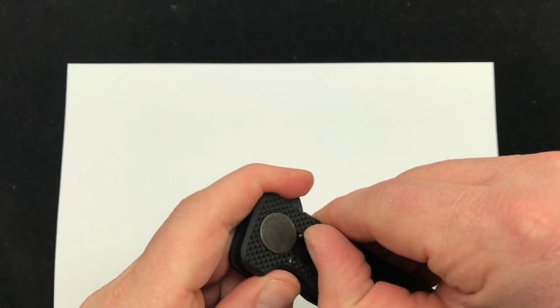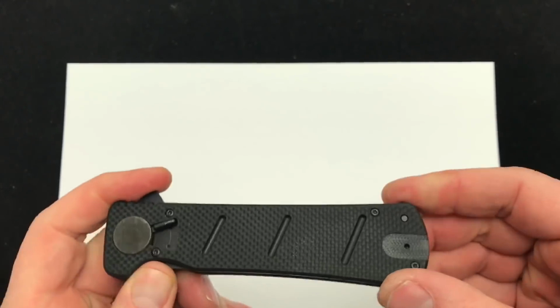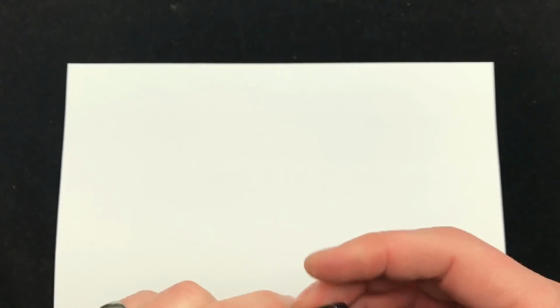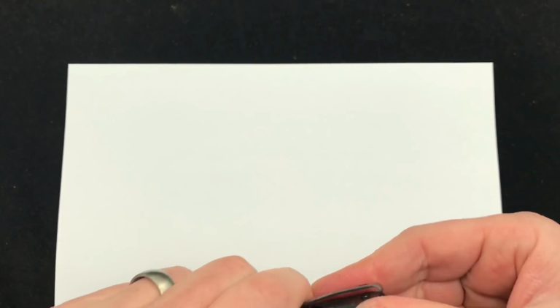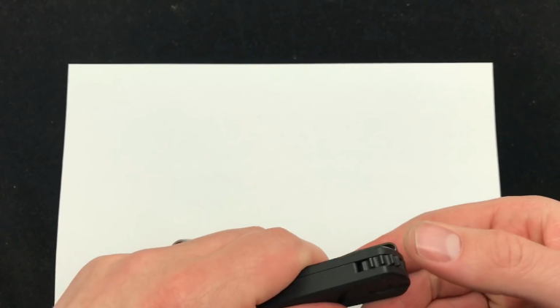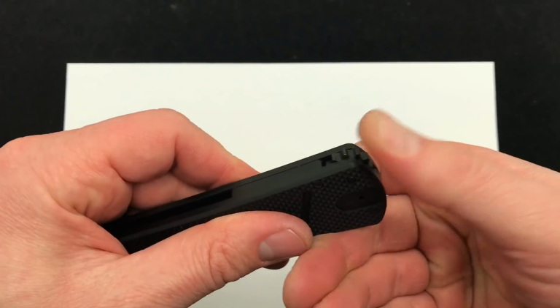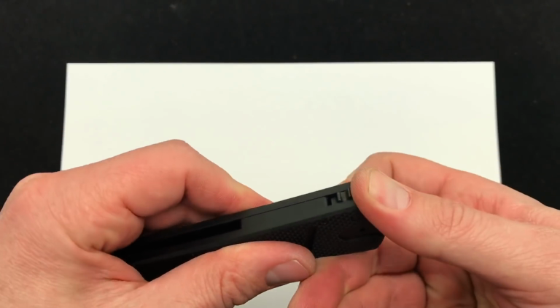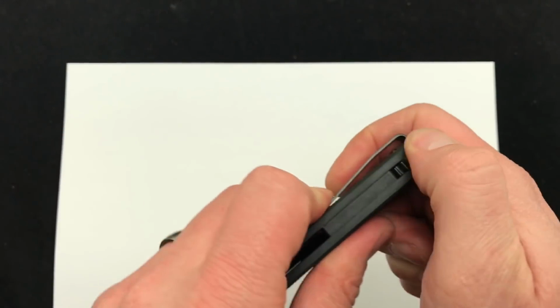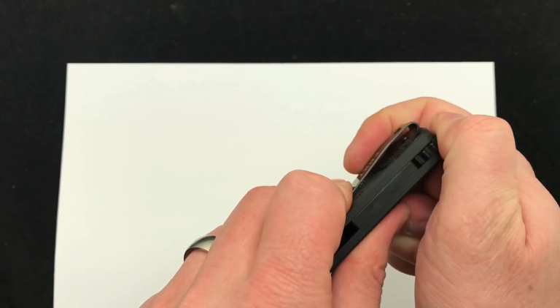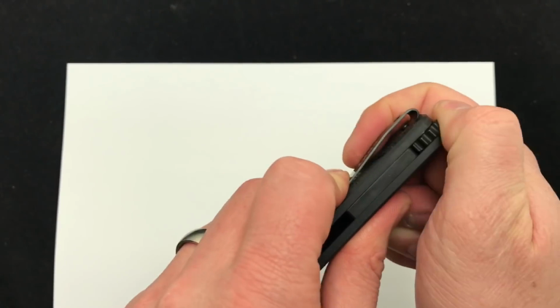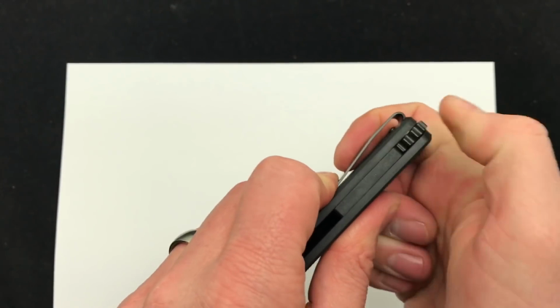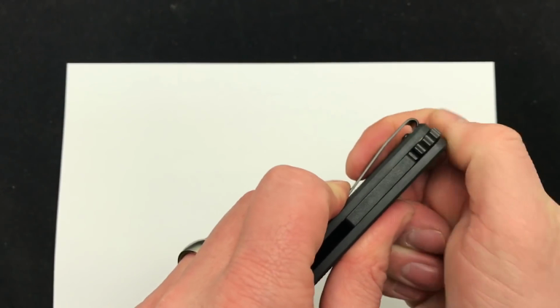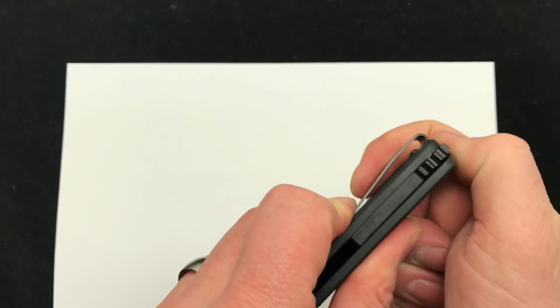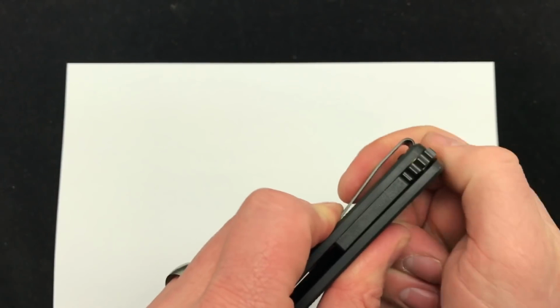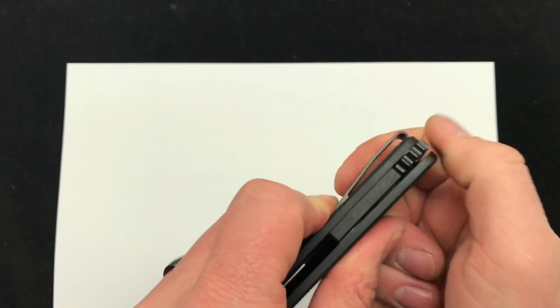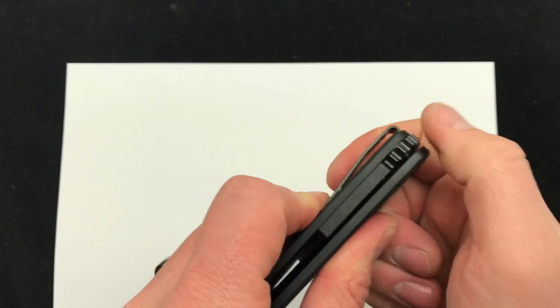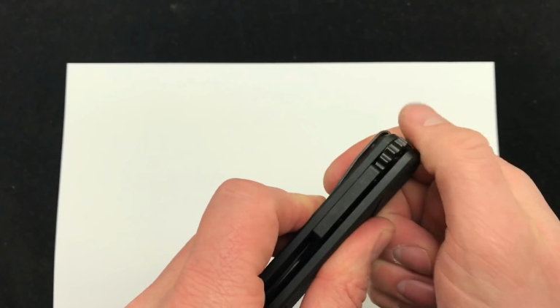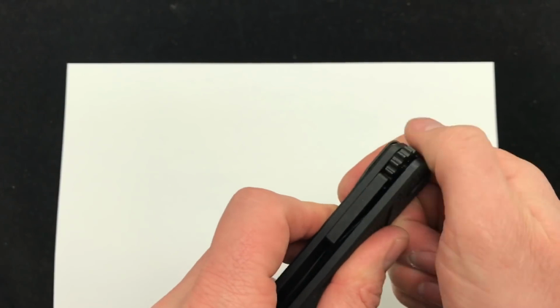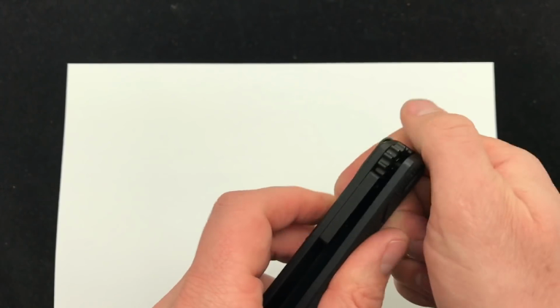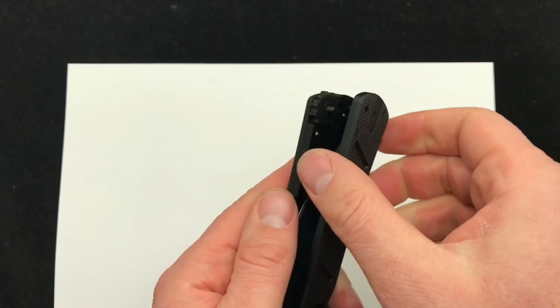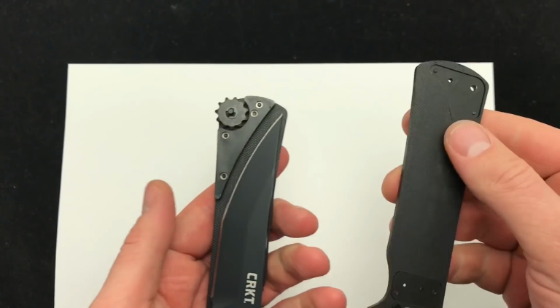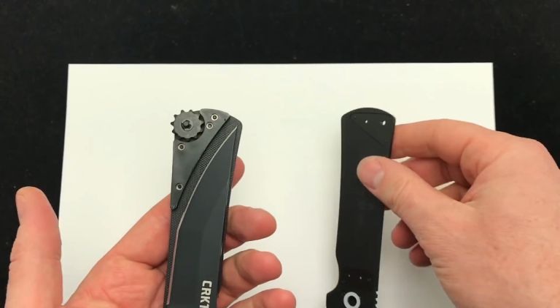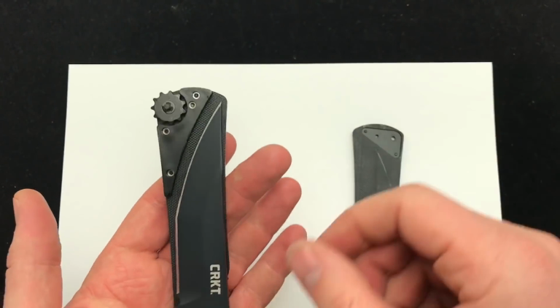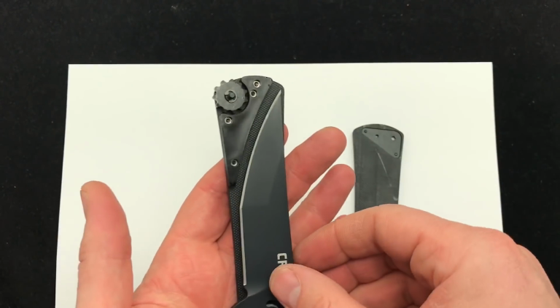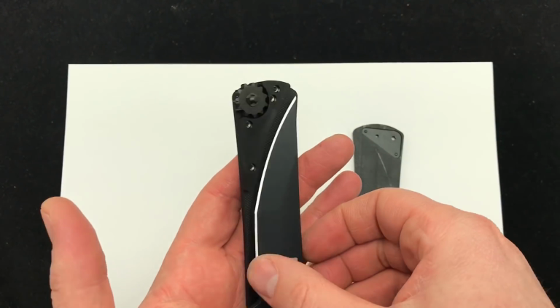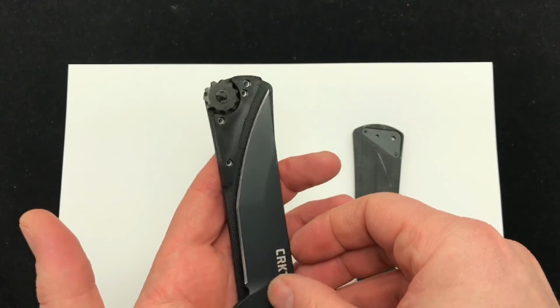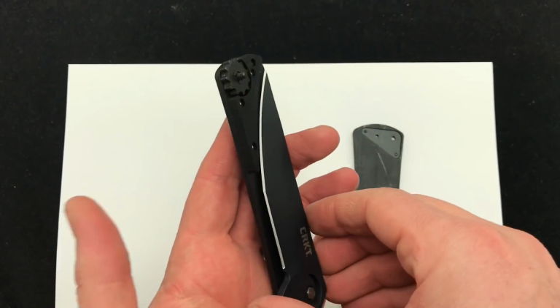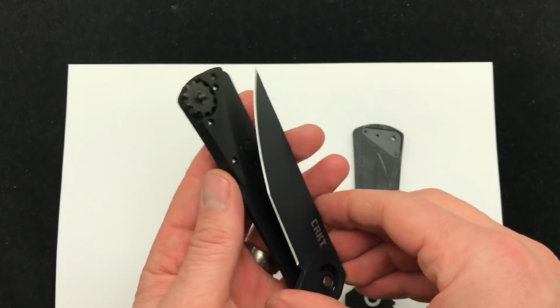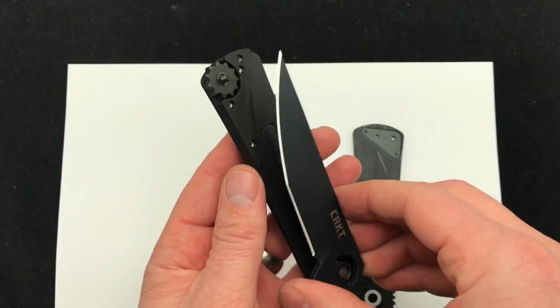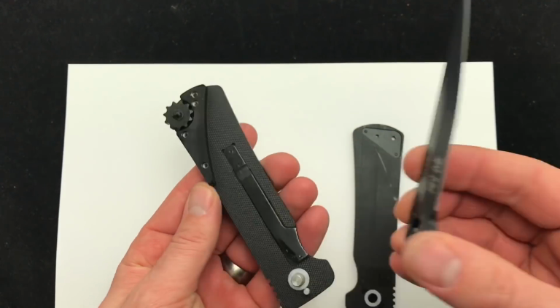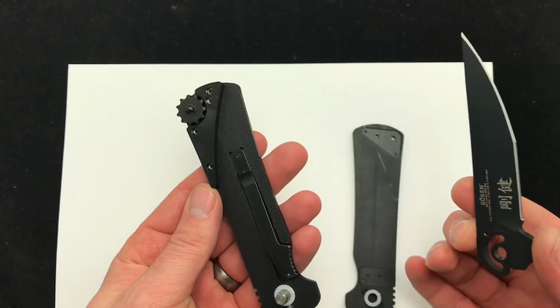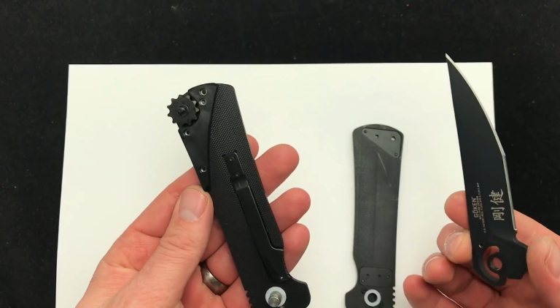So pop up the pivot and then spin the wheel down away from the pivot and that opens it up. Scale, blade, scale — three pieces.